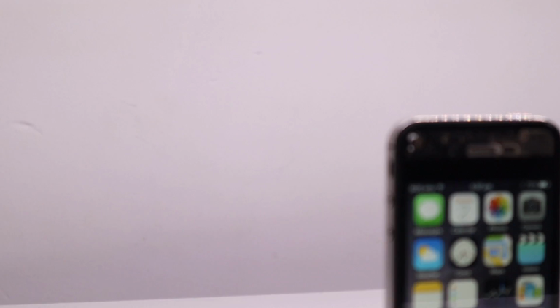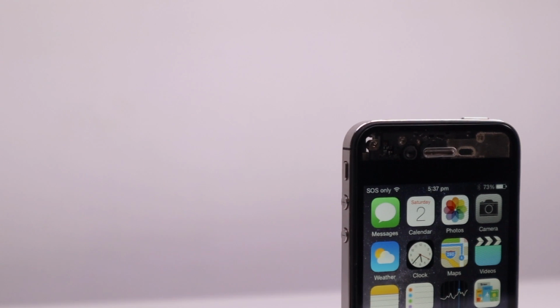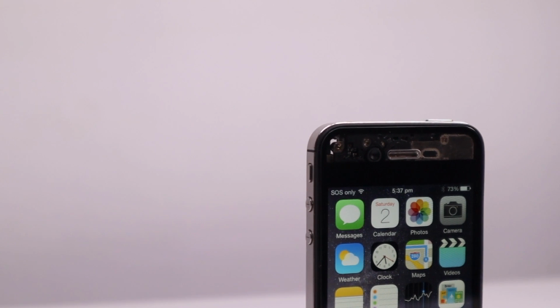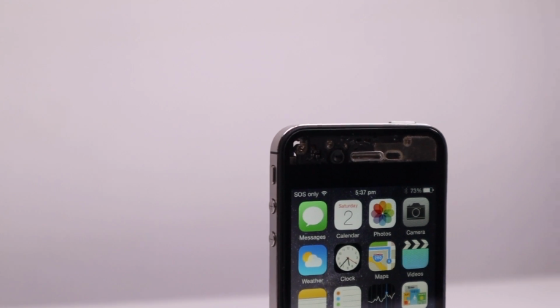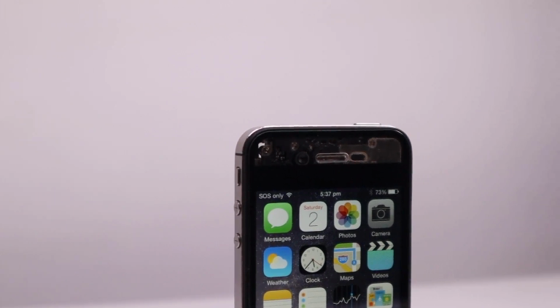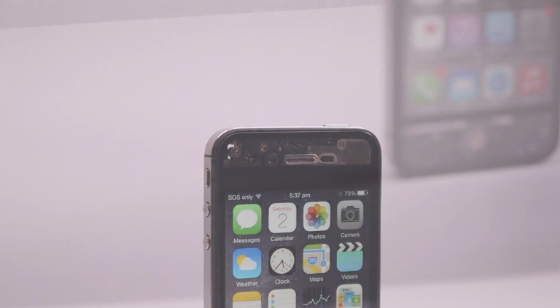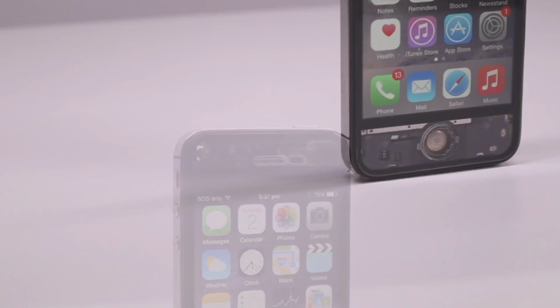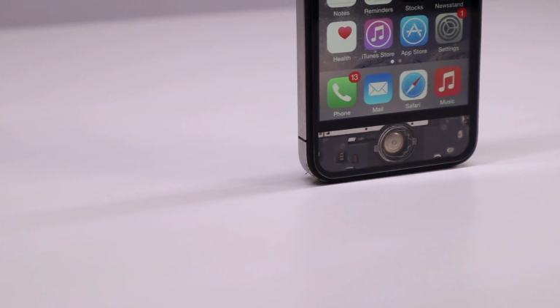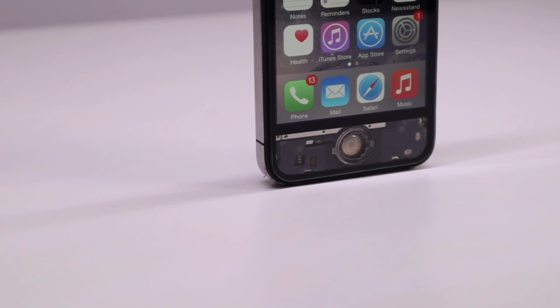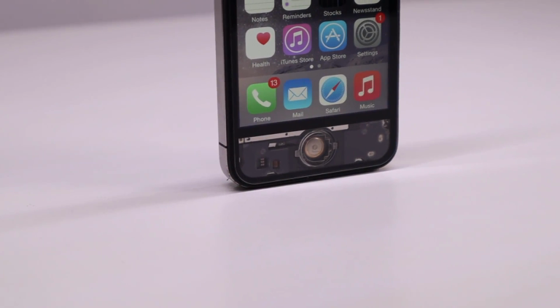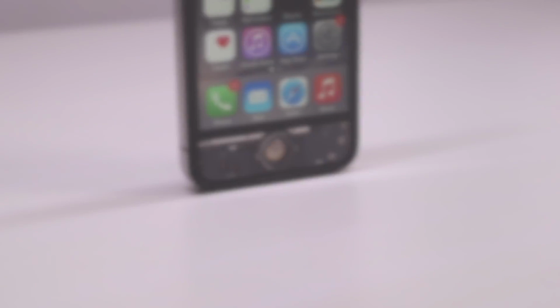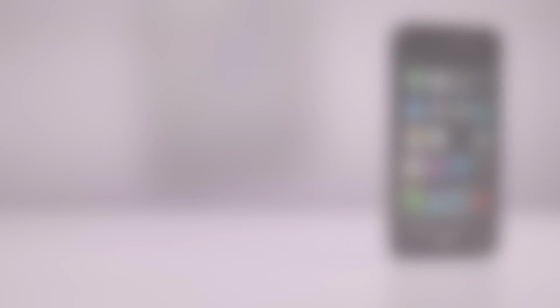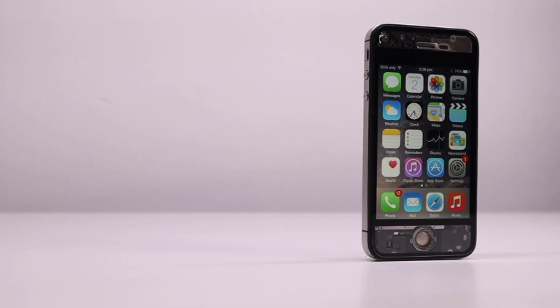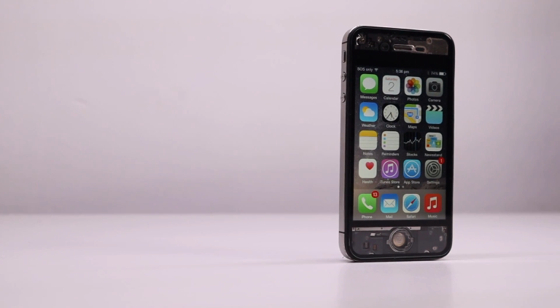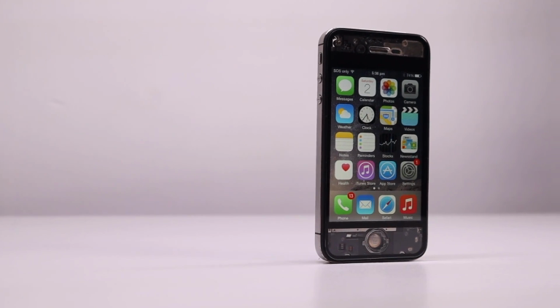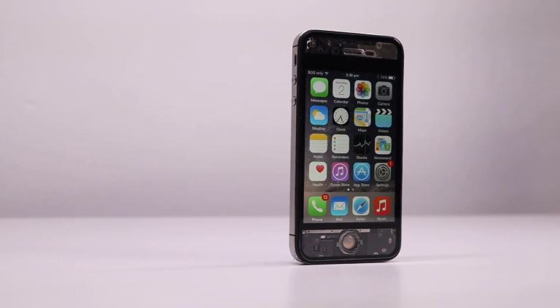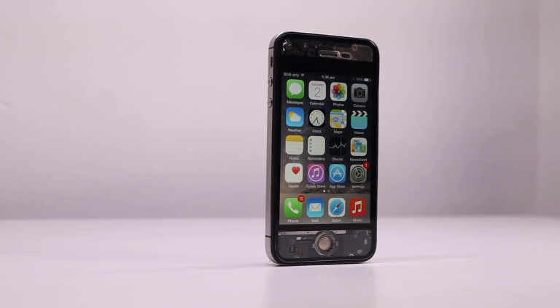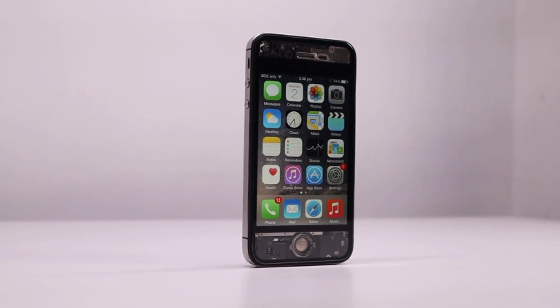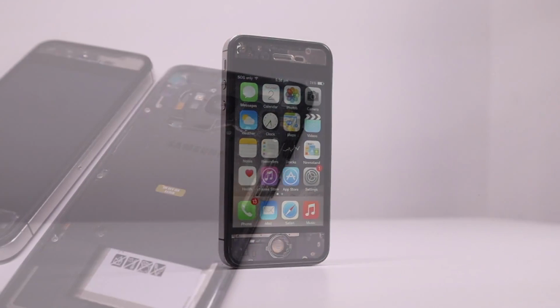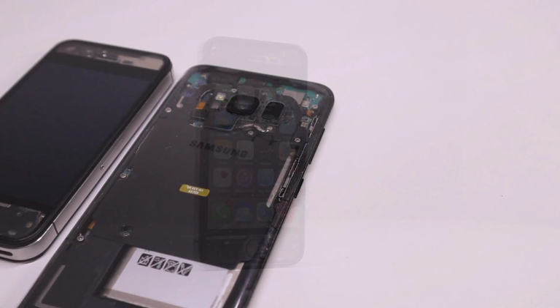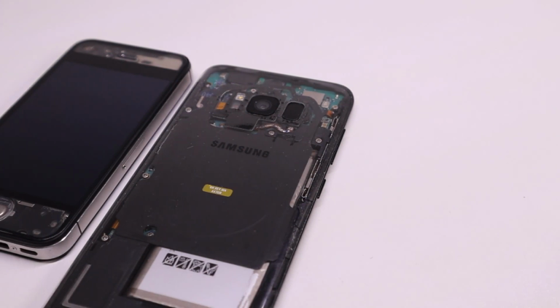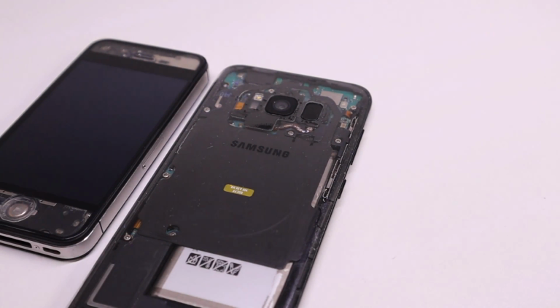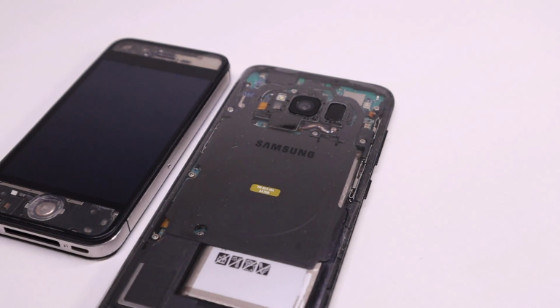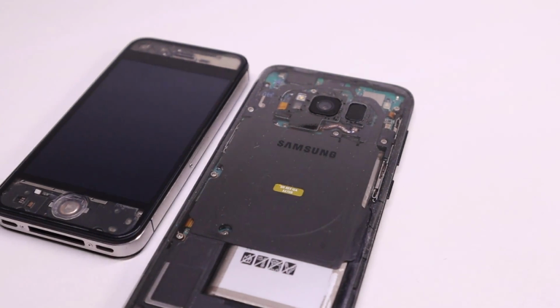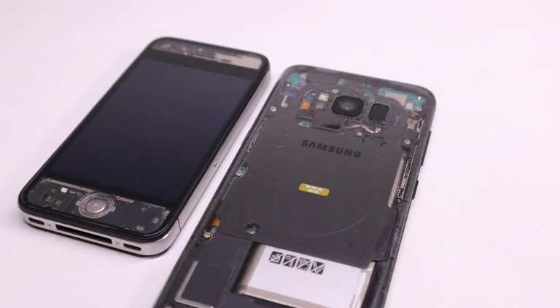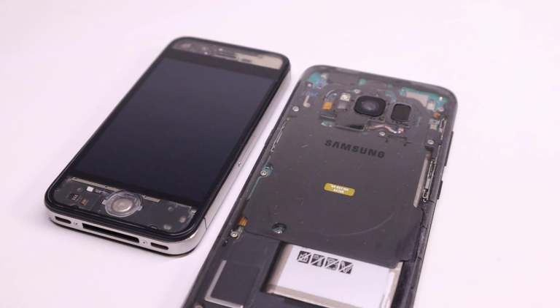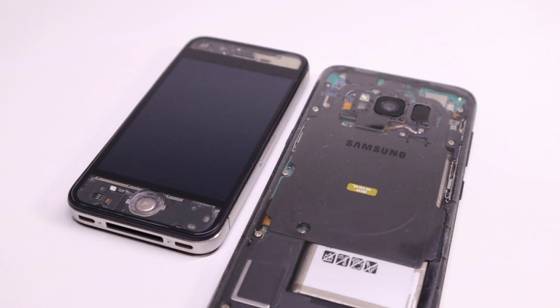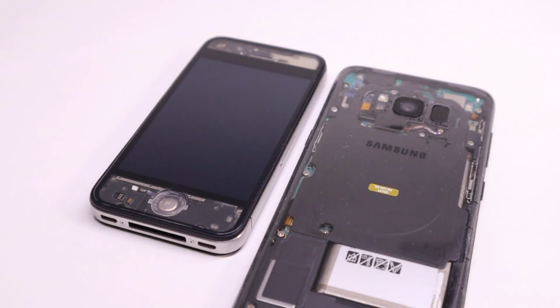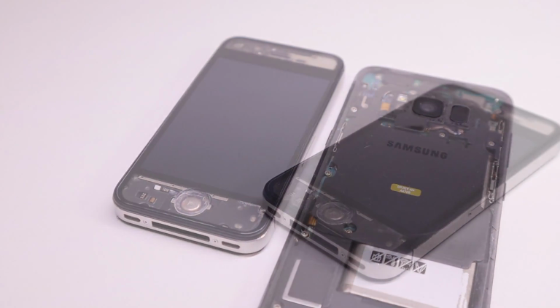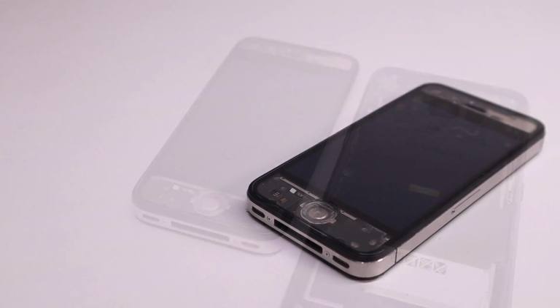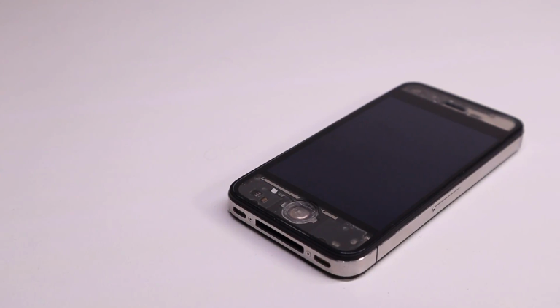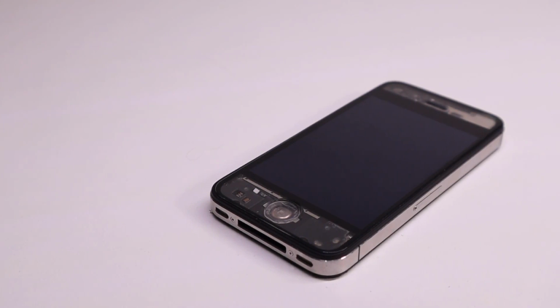Hi guys, welcome back to the Hugh Jeffries video. In this video we're going to be creating a transparent iPhone 4s. The iPhone has a unique LCD assembly with no coloring on the top and bottom, and as a result reveals the internals behind the LCD which would normally be hidden.